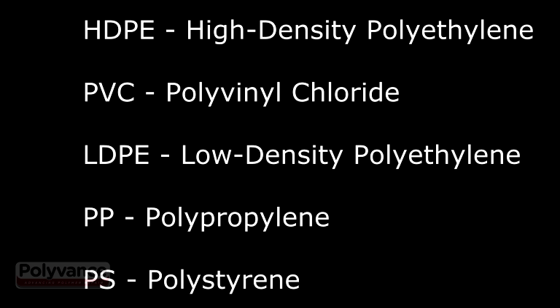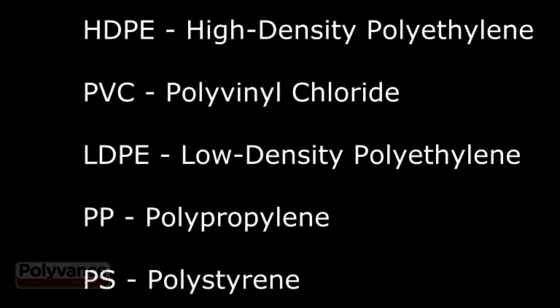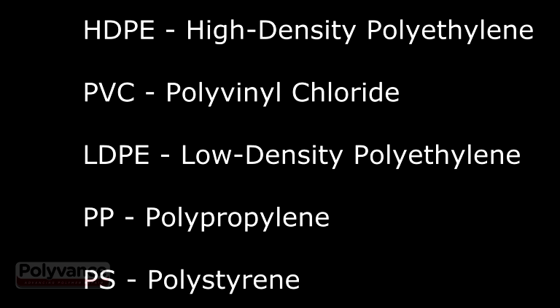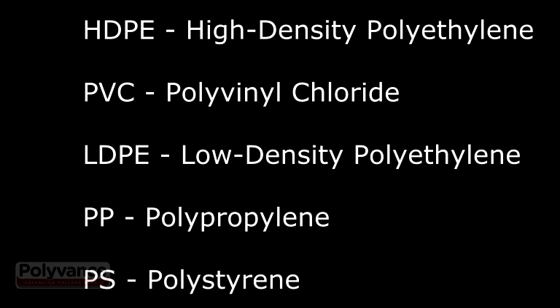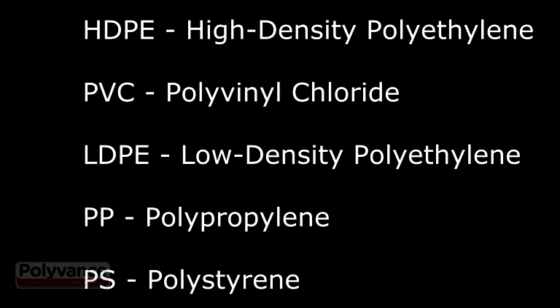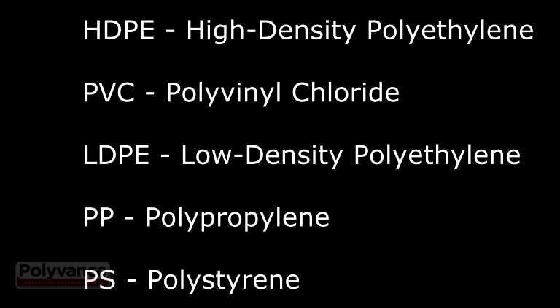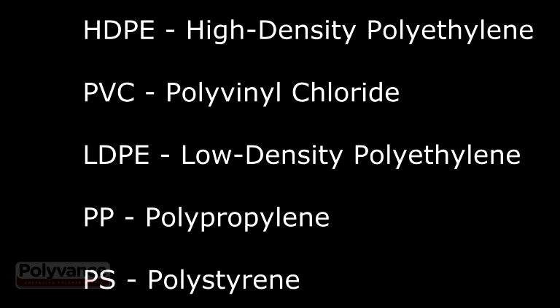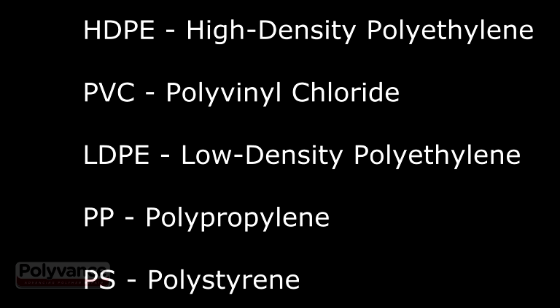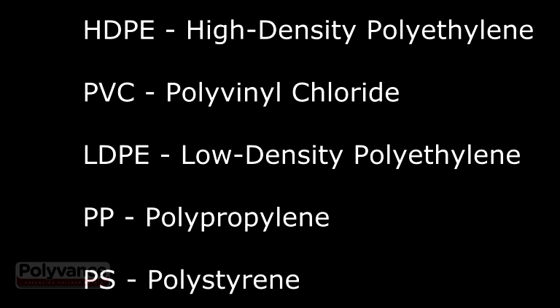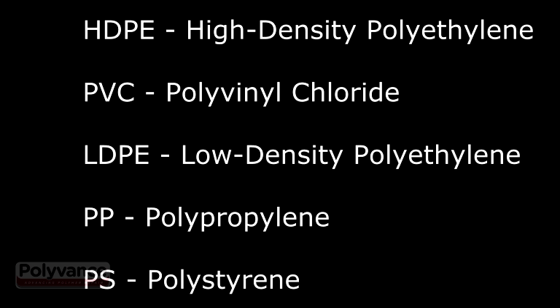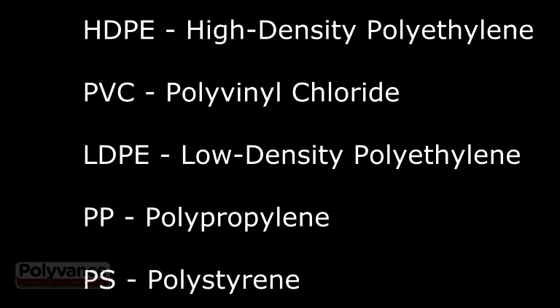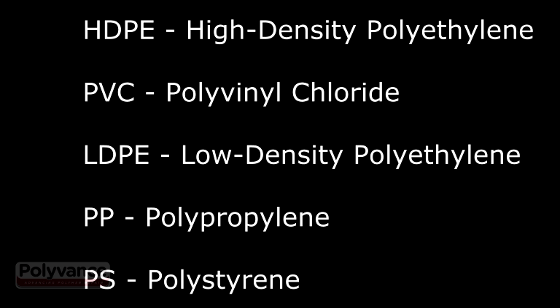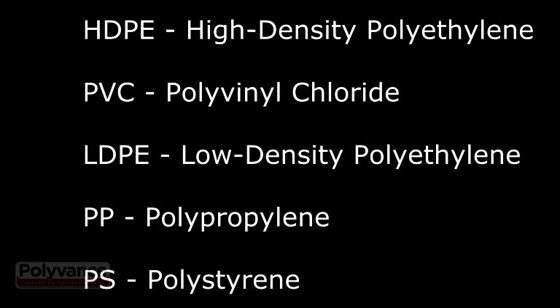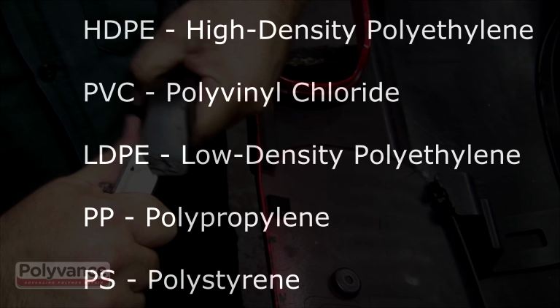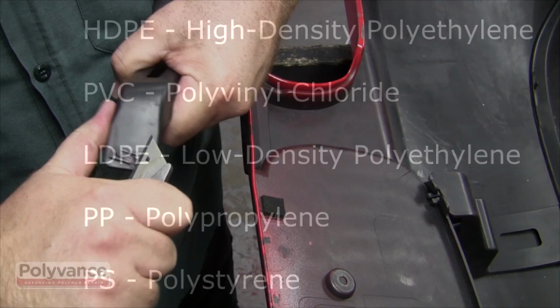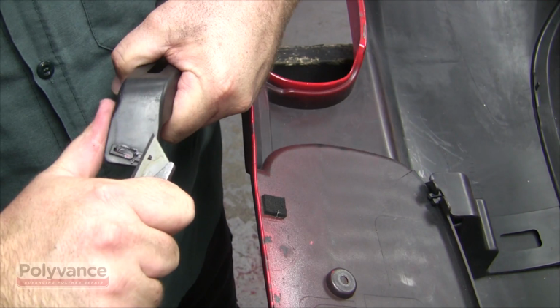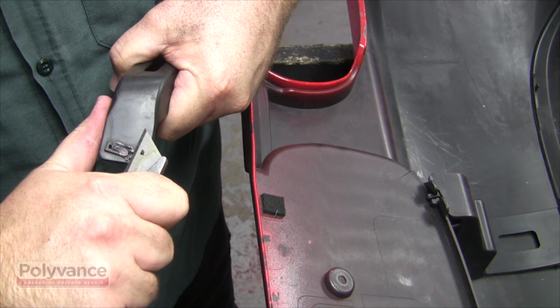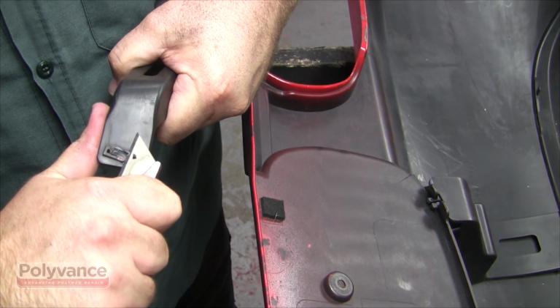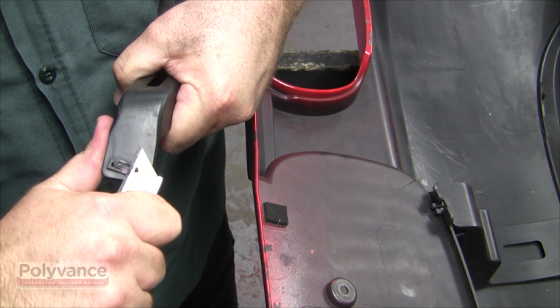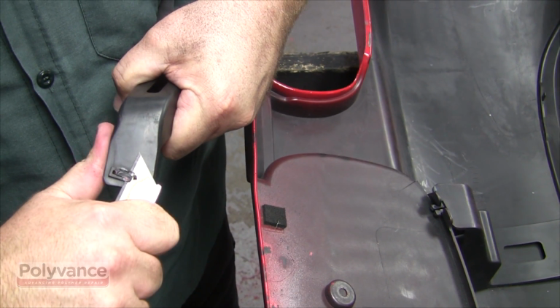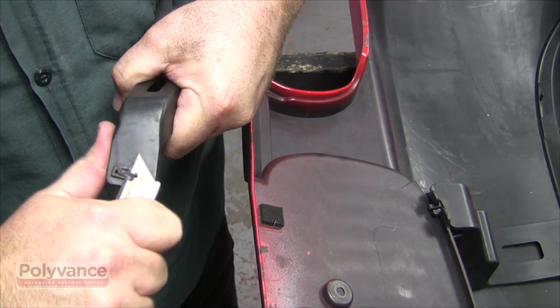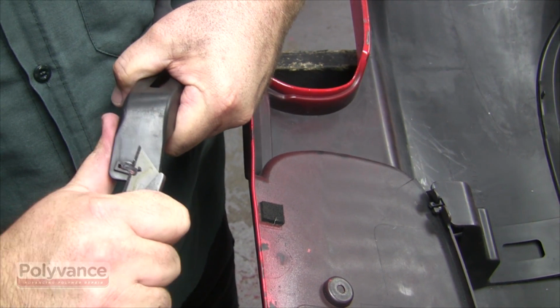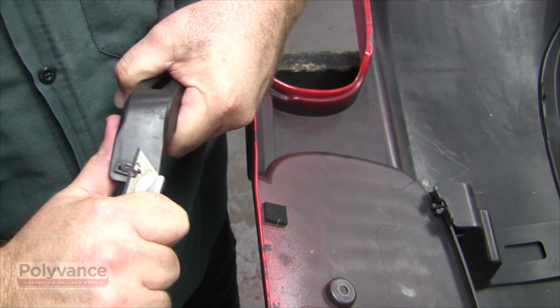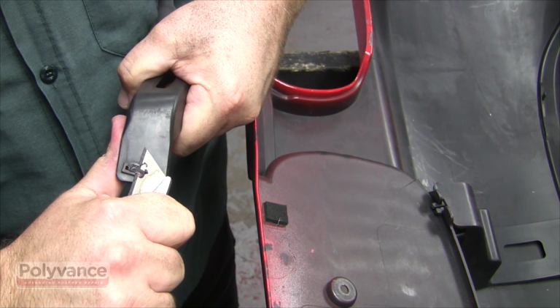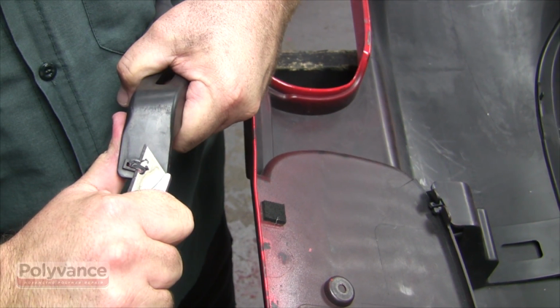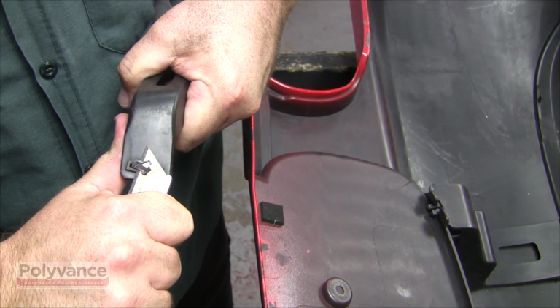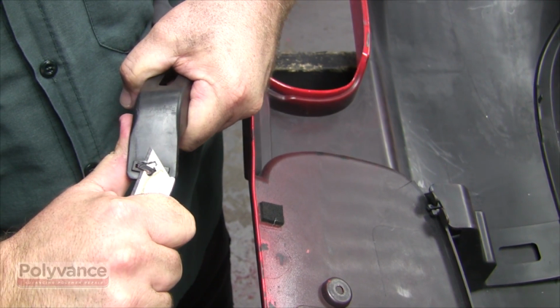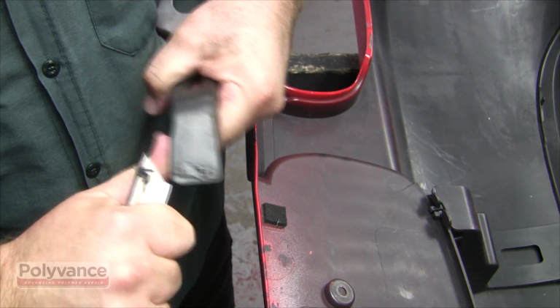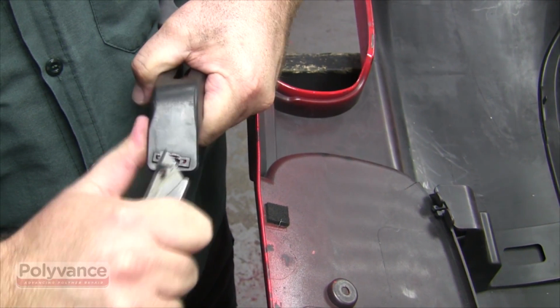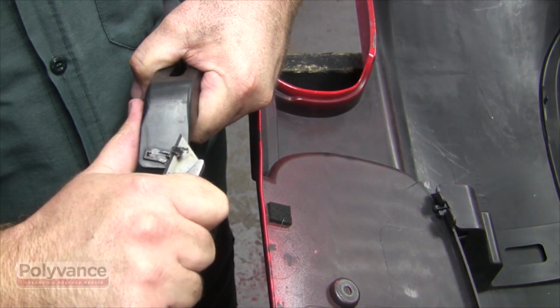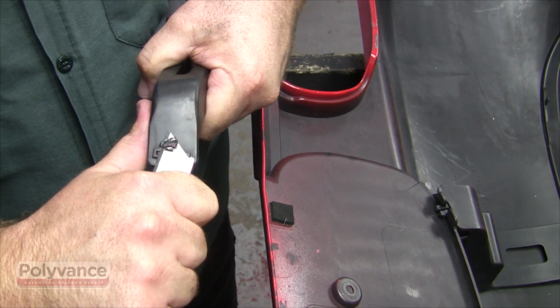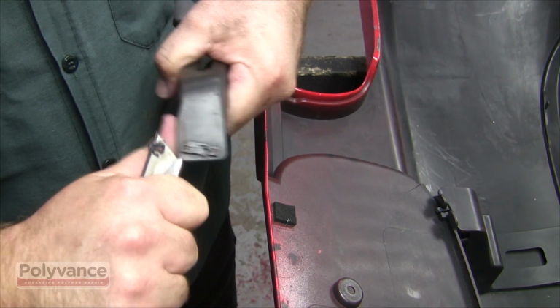If the reinforcement is a different material, you cannot use this repair procedure. The first step after cleaning the plastic will be to remove the broken-off tab from the slot in the reinforcement.